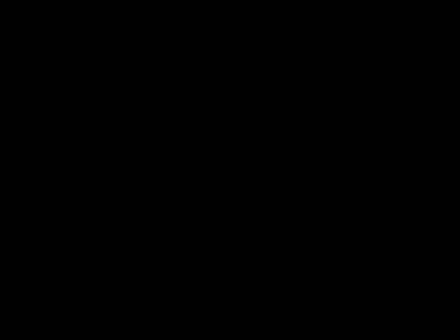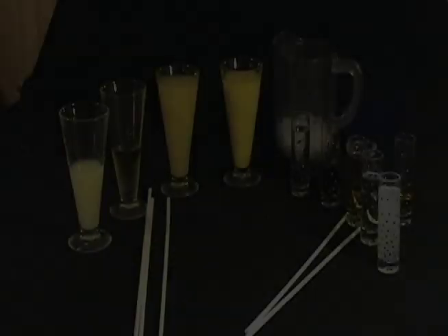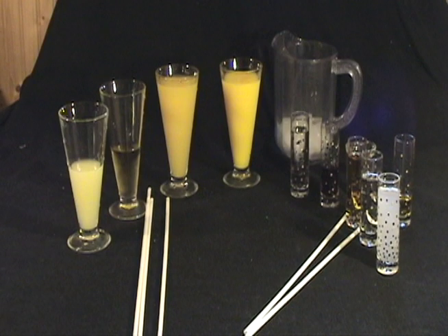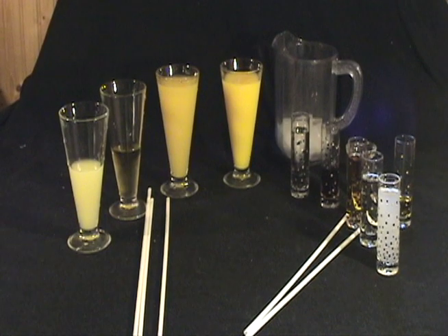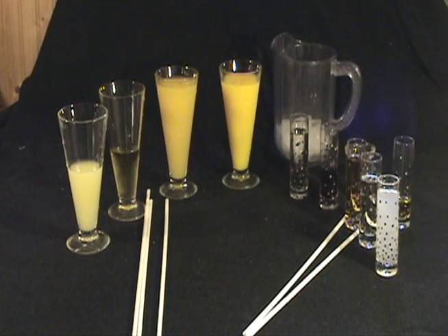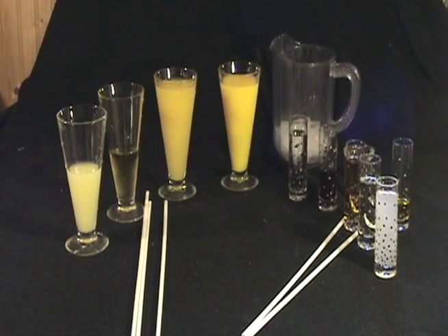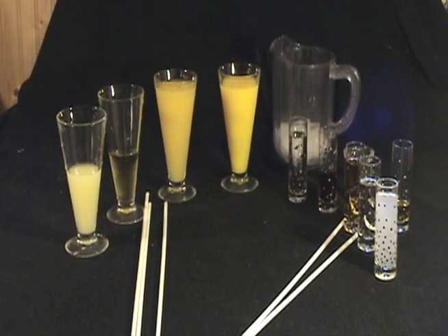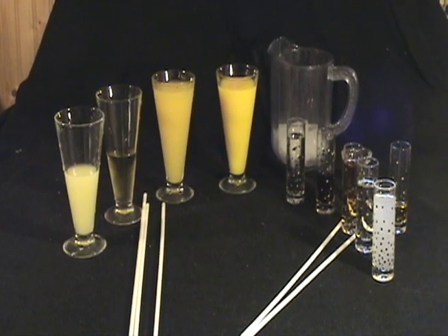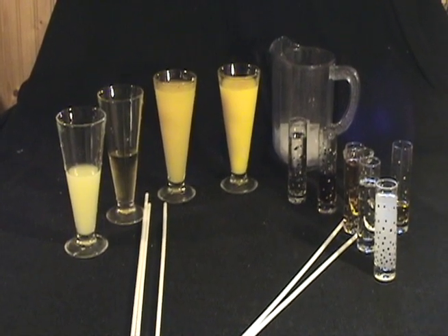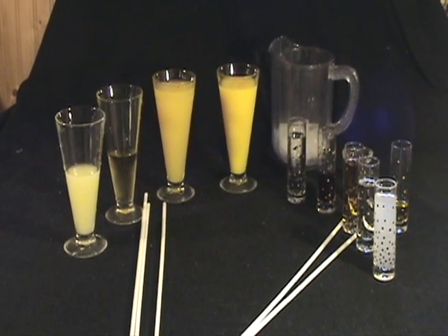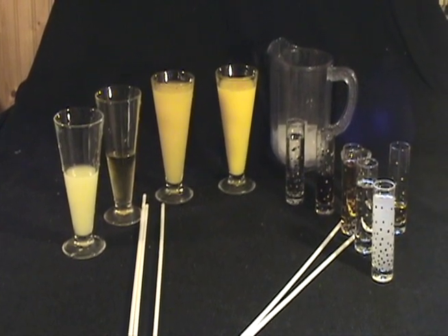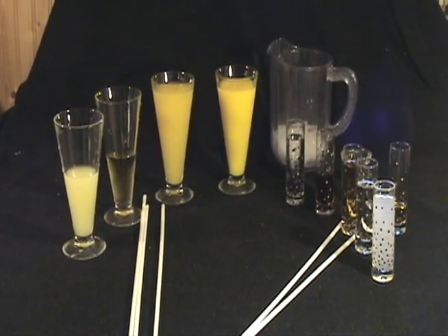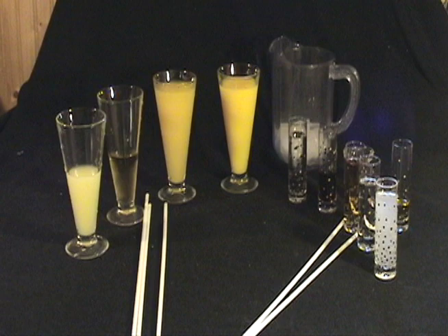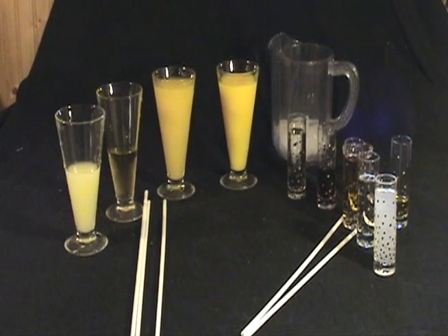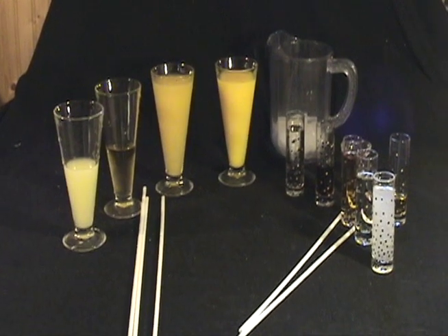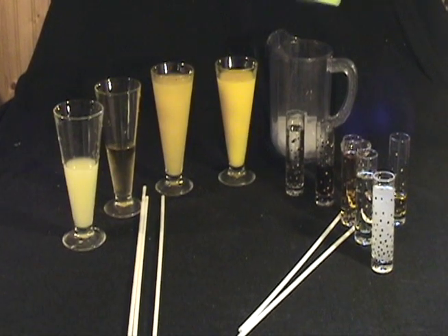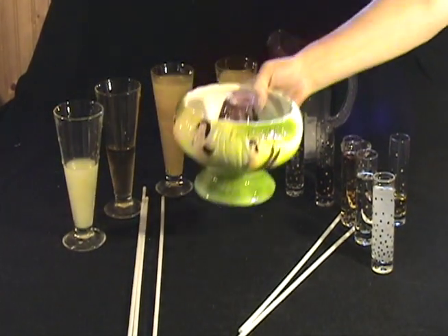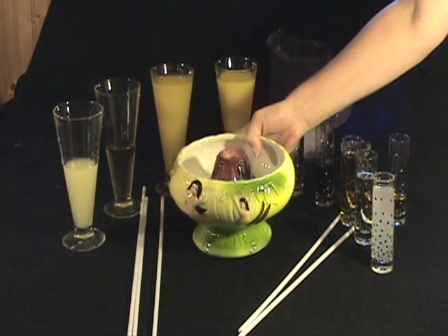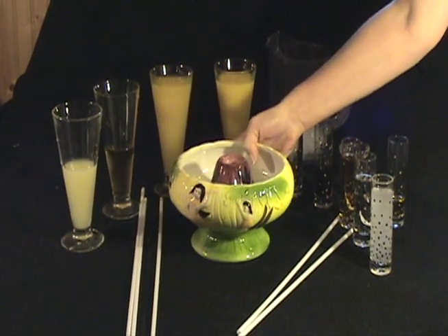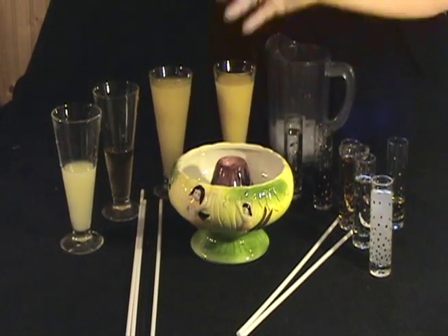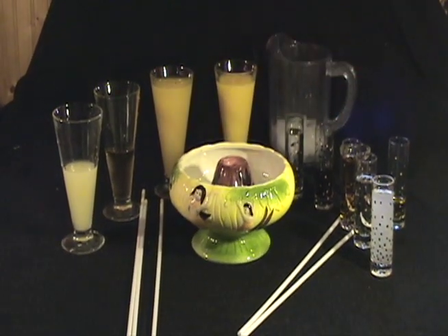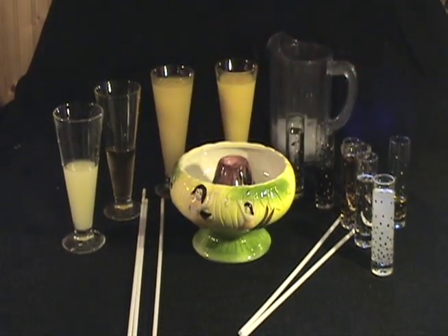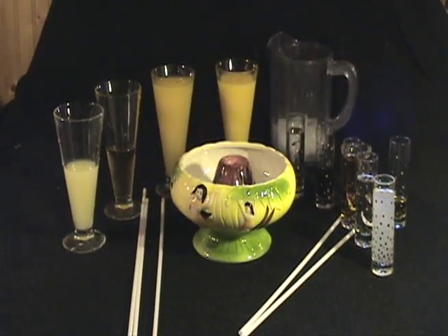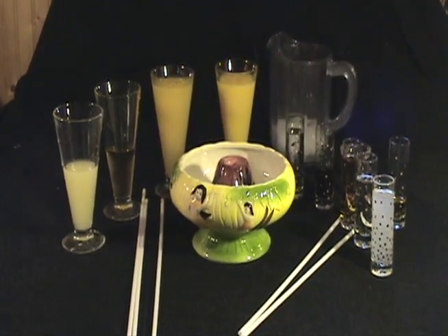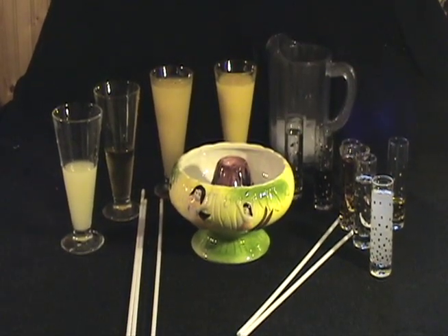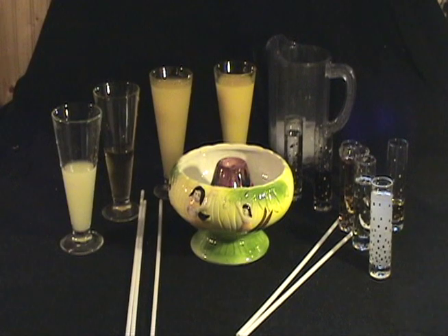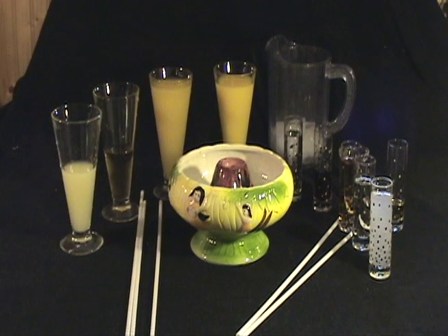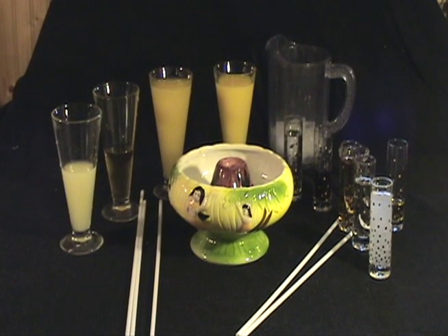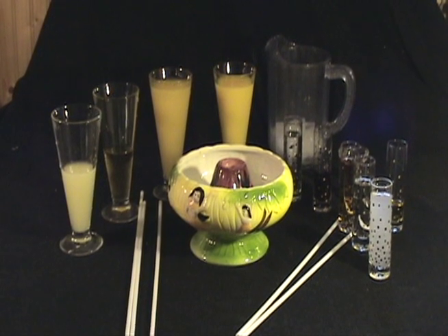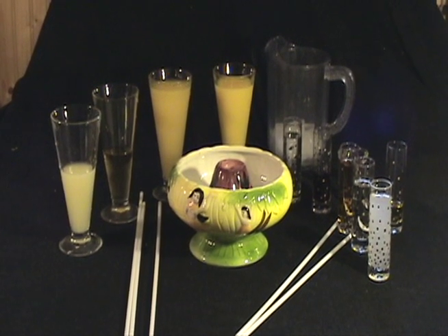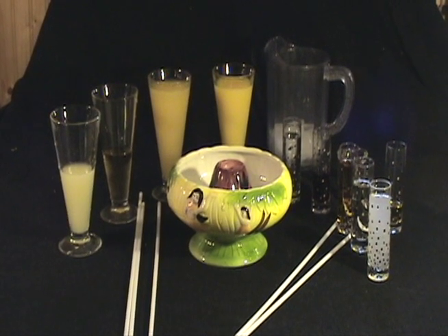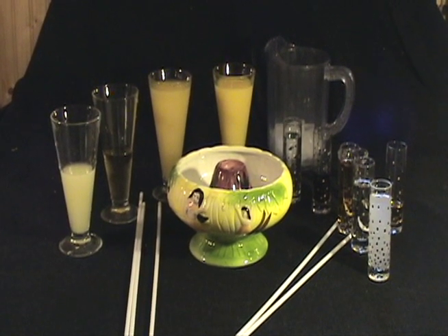We really like scorpion bowls, so we found a recipe online and found all the ceramic online too. We had to adjust the recipe a little bit to make it perfect though. This is the recipe.